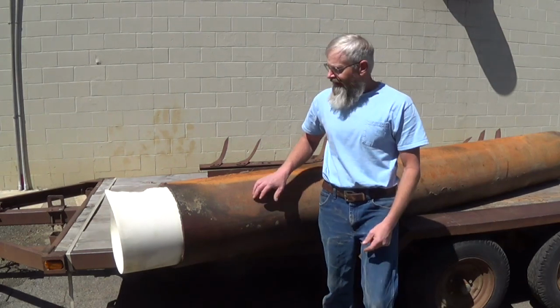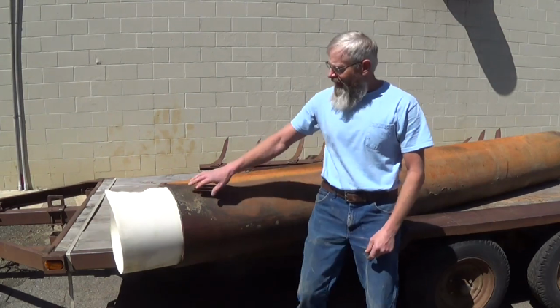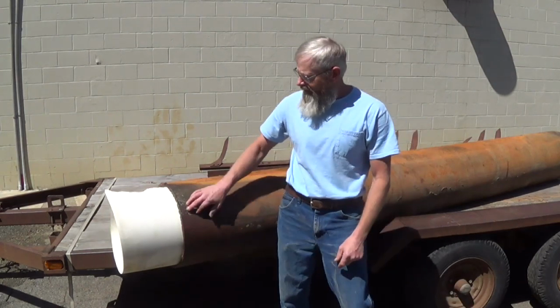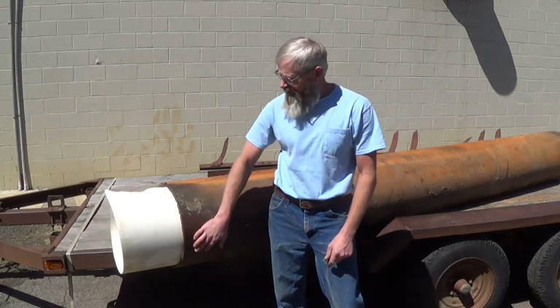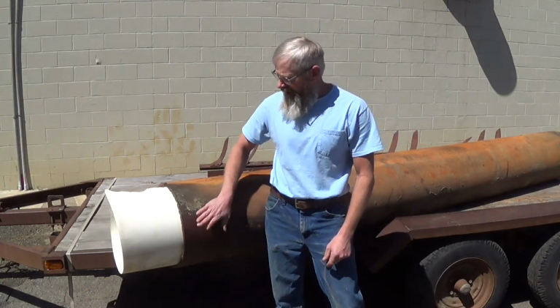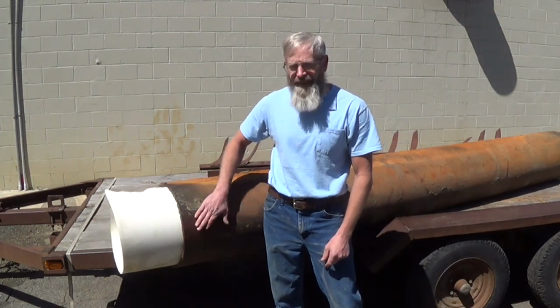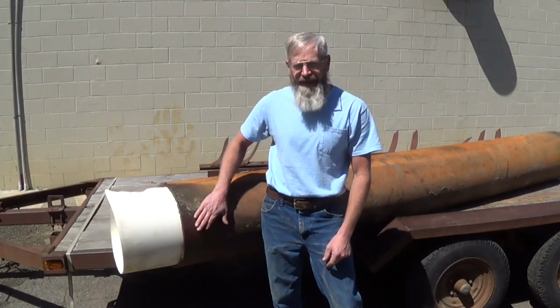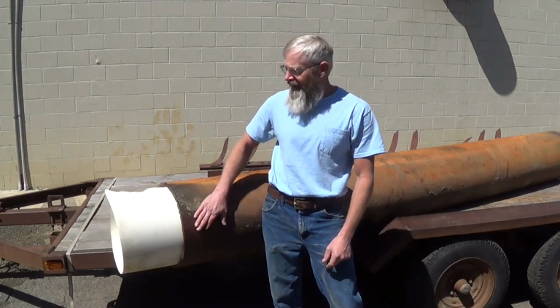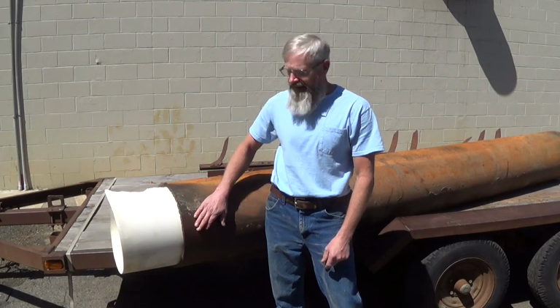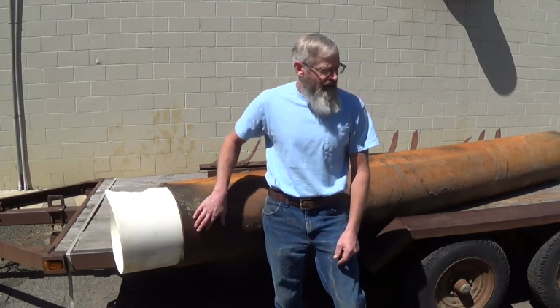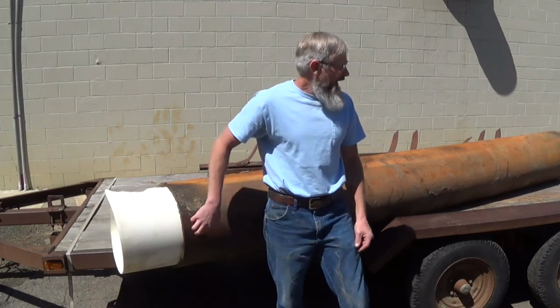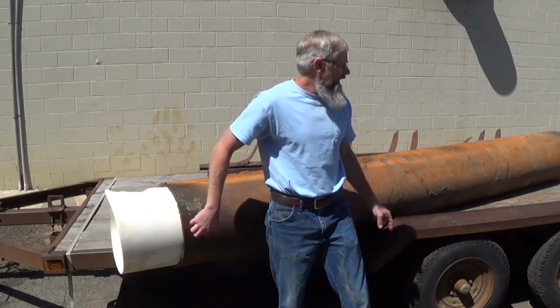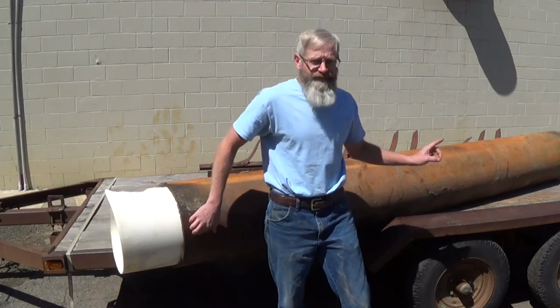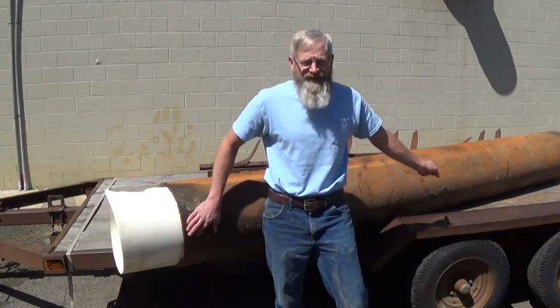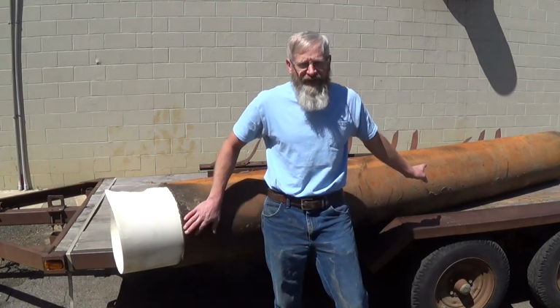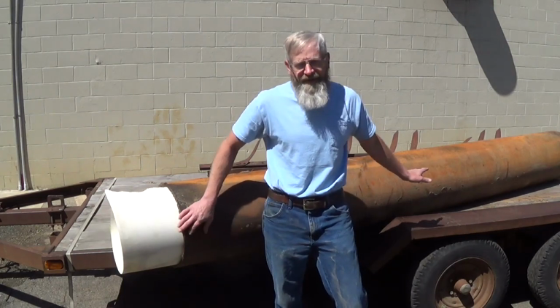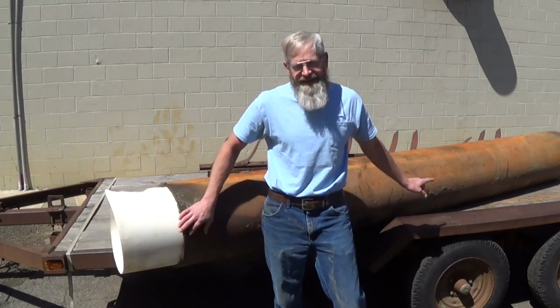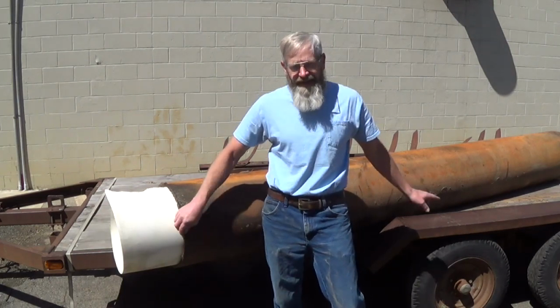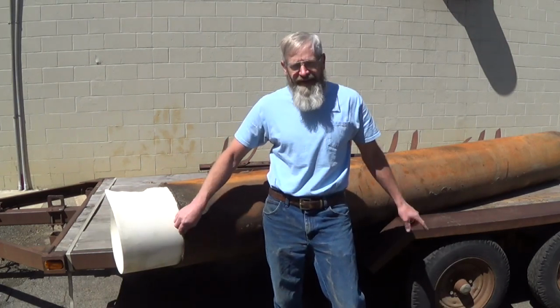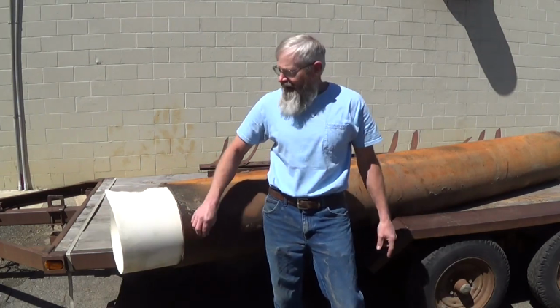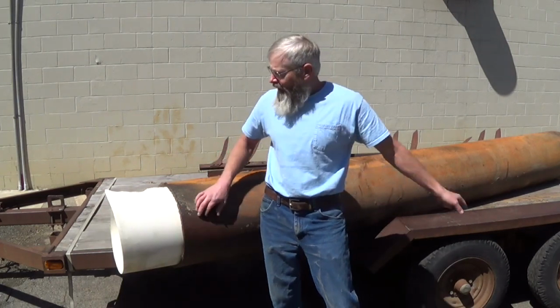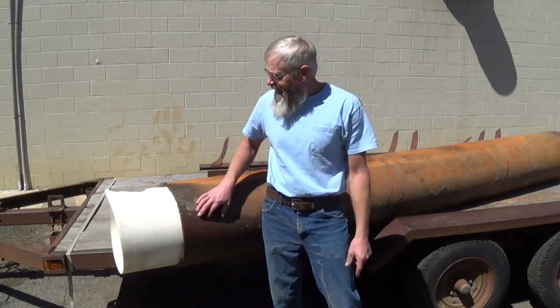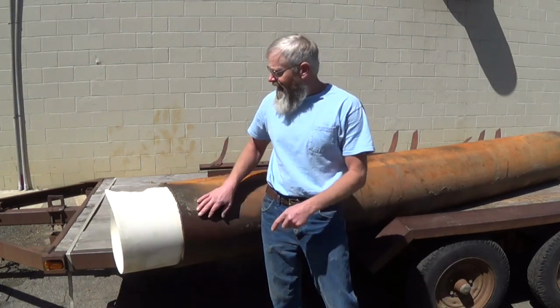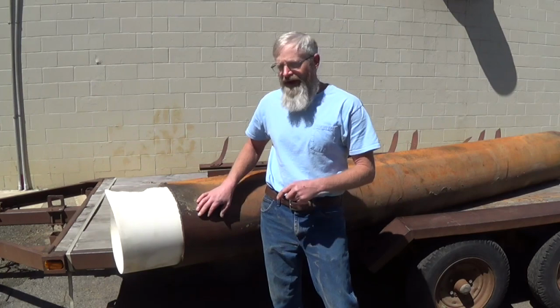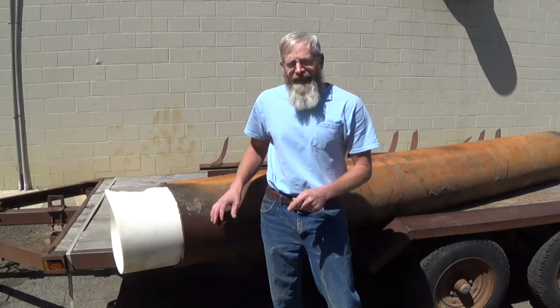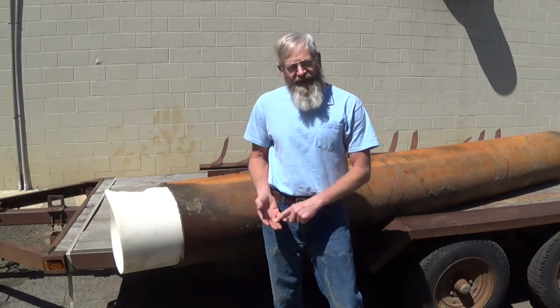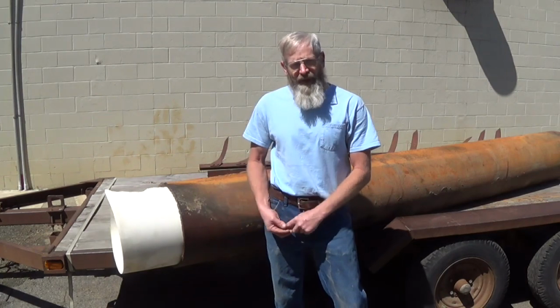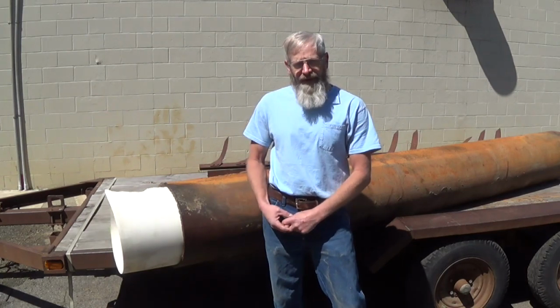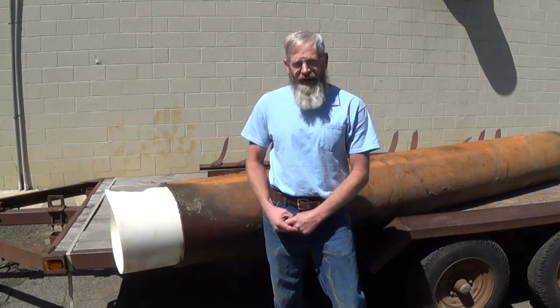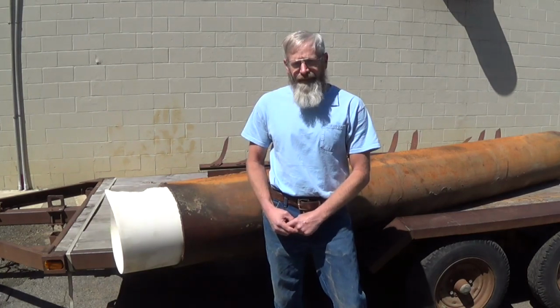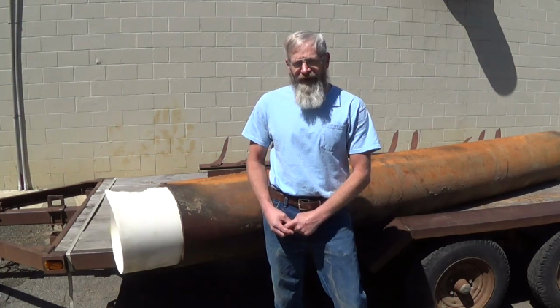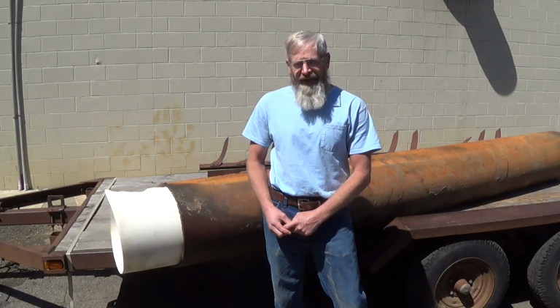Today we're going to square up our big pipe here on the end. And once we figure out the exact length we need it, we'll cut the other end off. We'll also be working on improving our trailer.